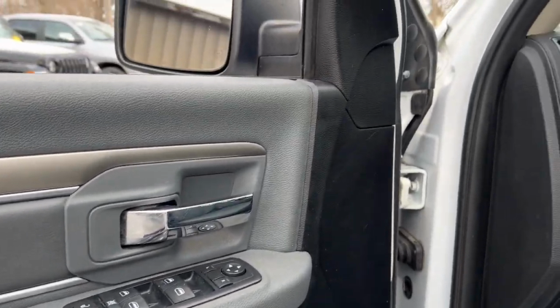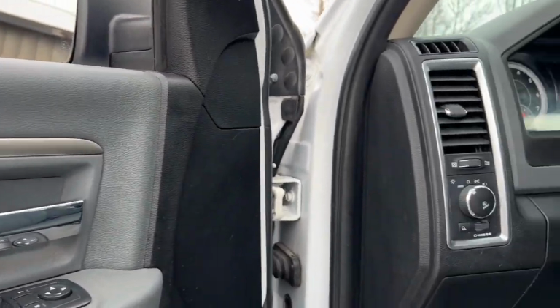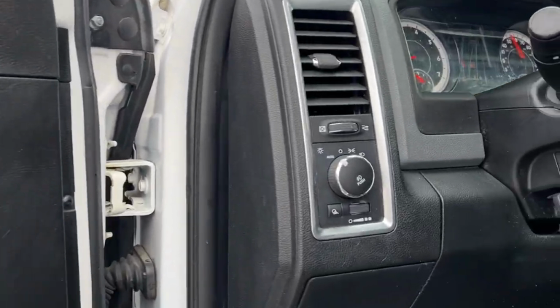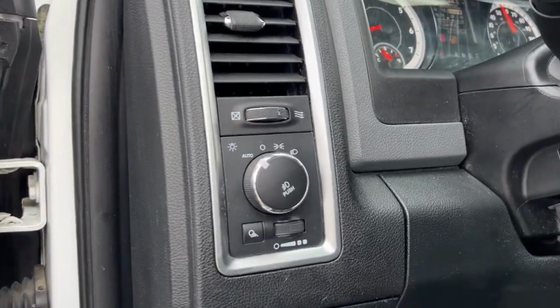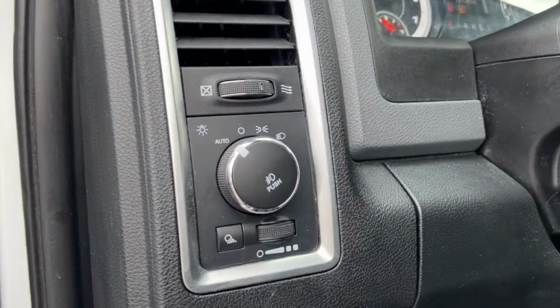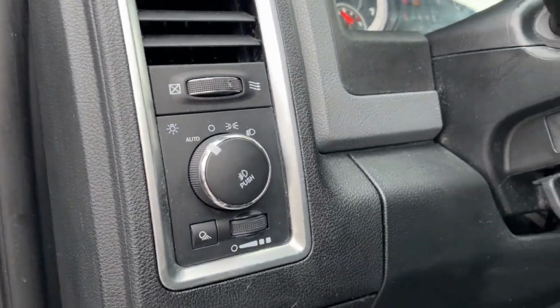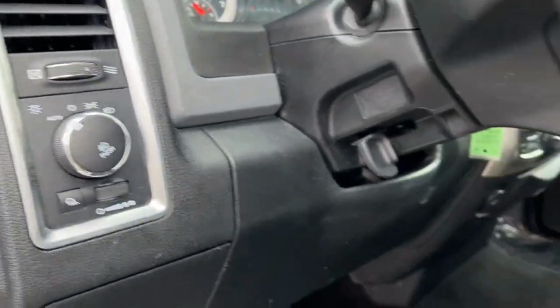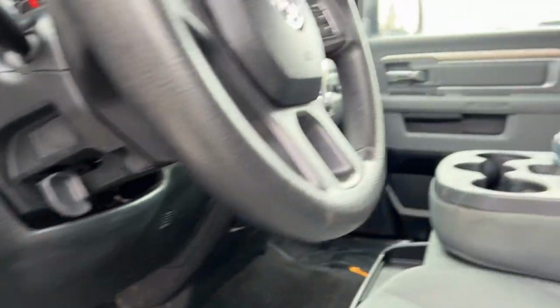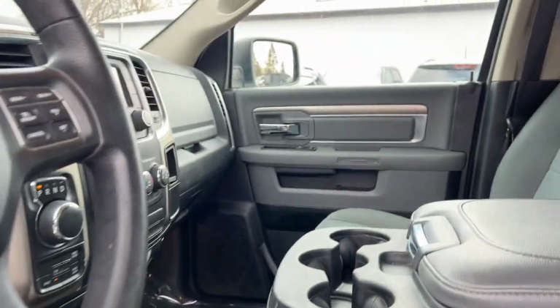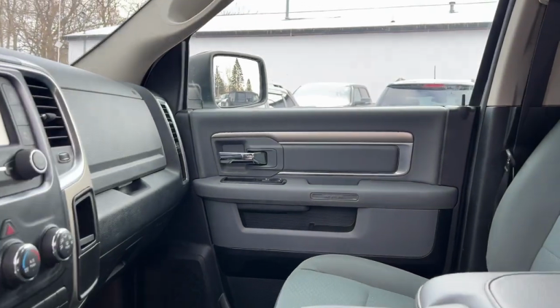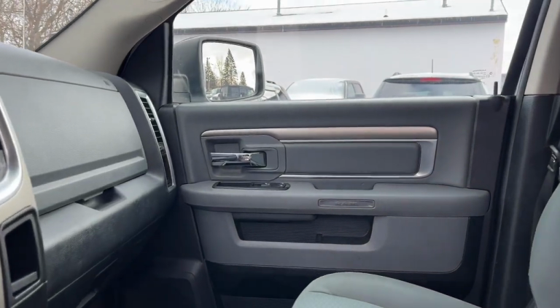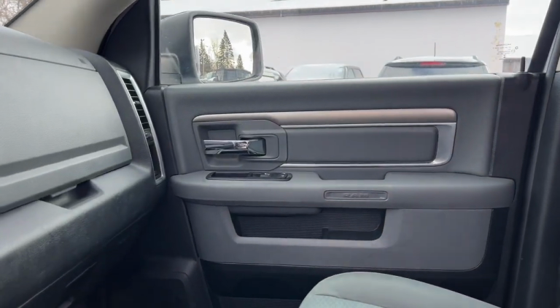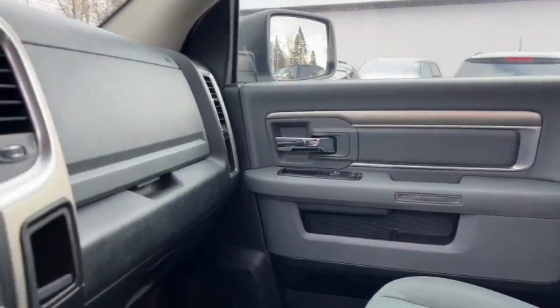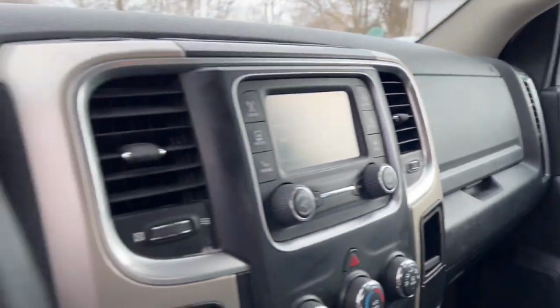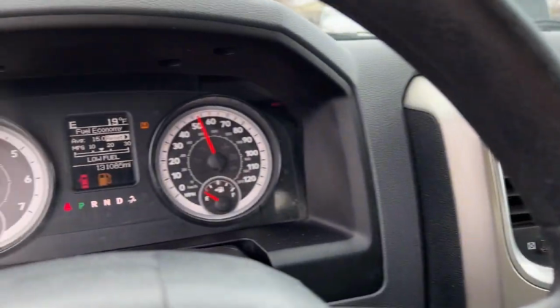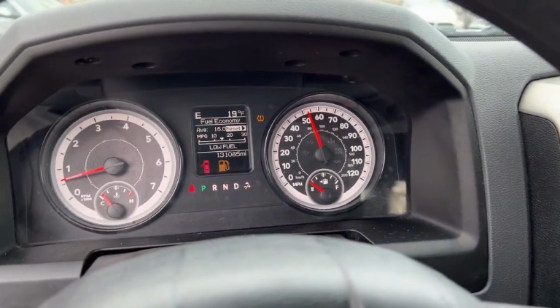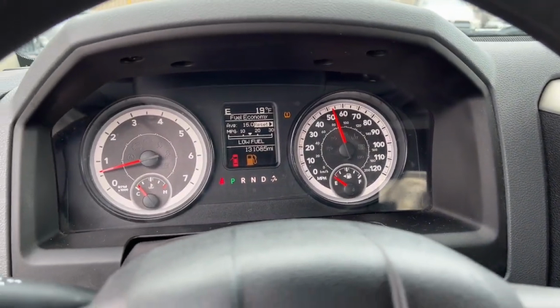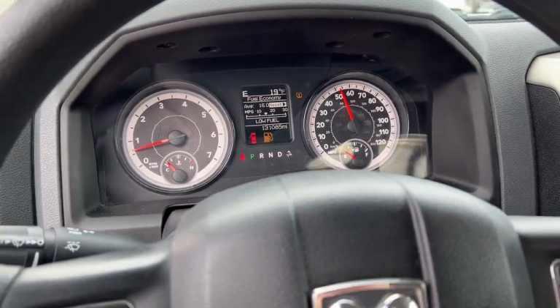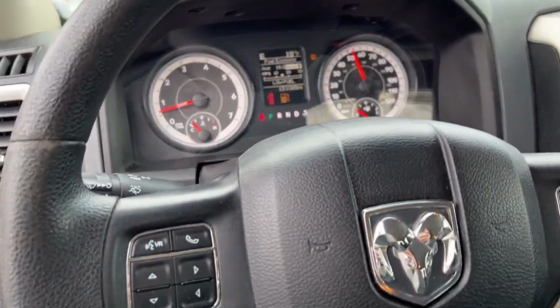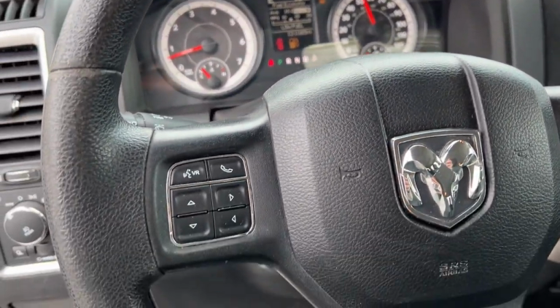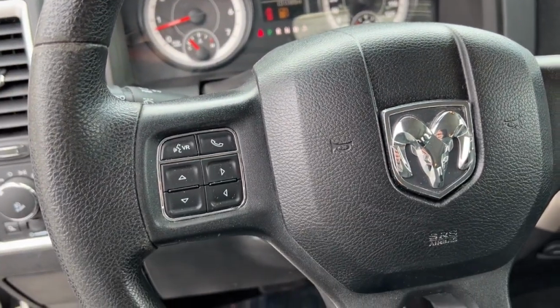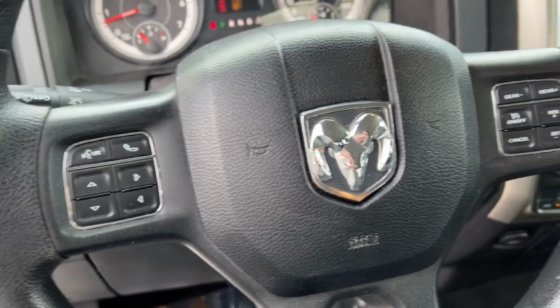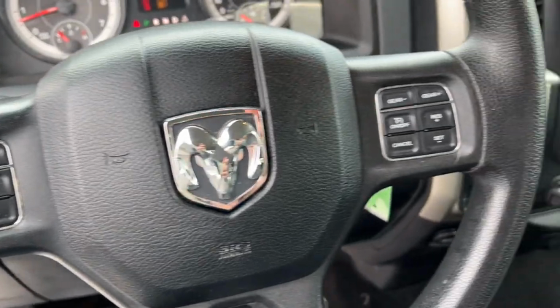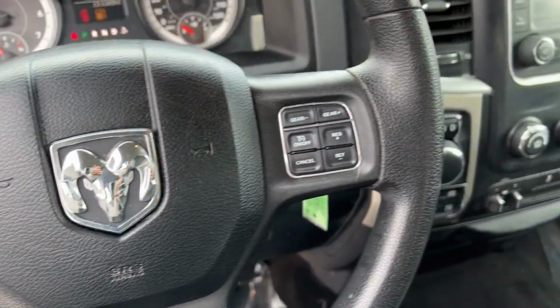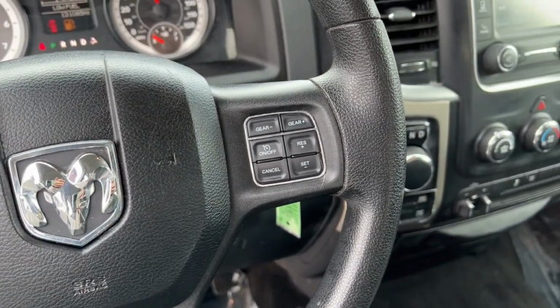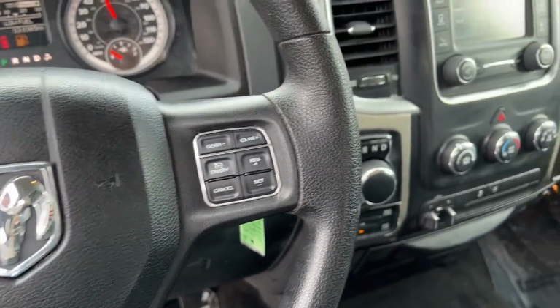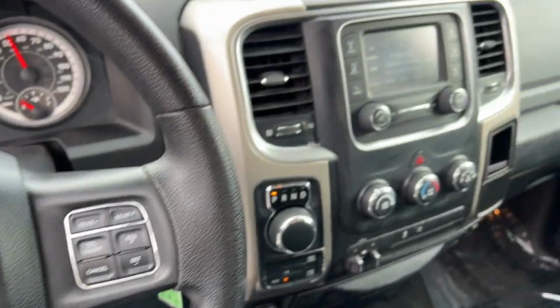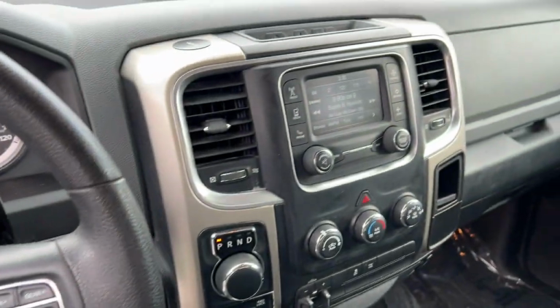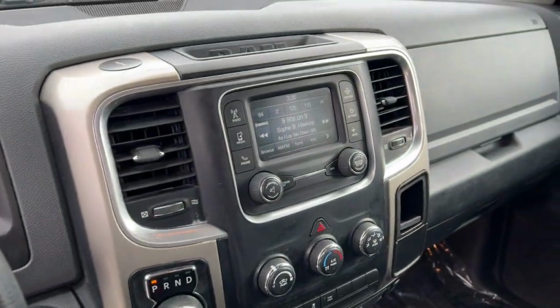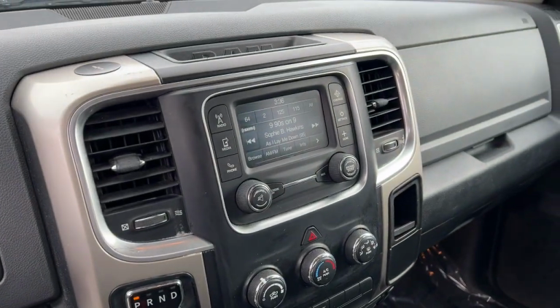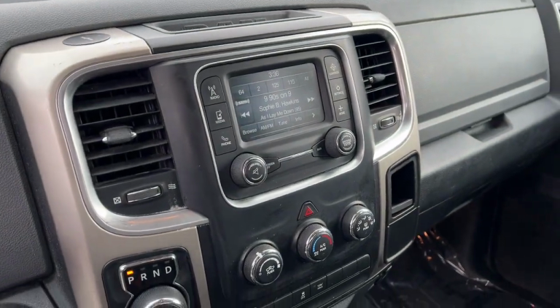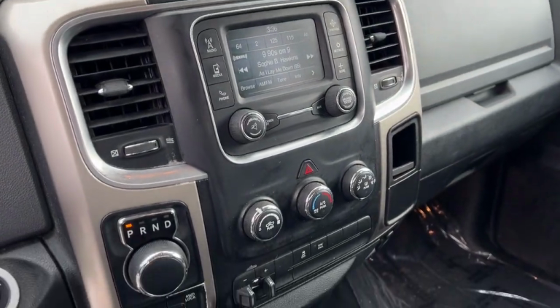Keyless entry, remote engine start, fog lamps, satellite radio, heated mirrors, aluminum wheels, alarm, electronic stability control, Bluetooth connection, leather-wrapped steering wheel.